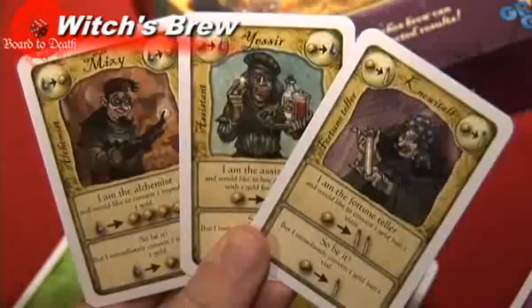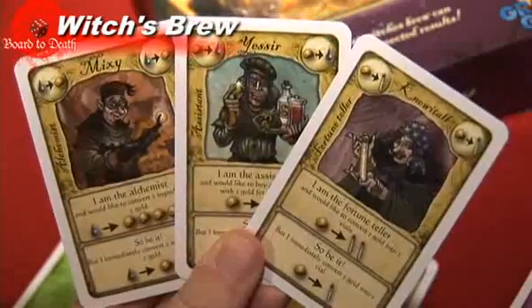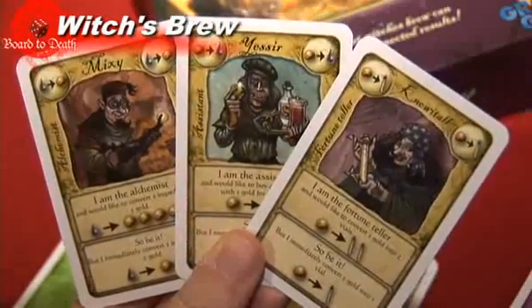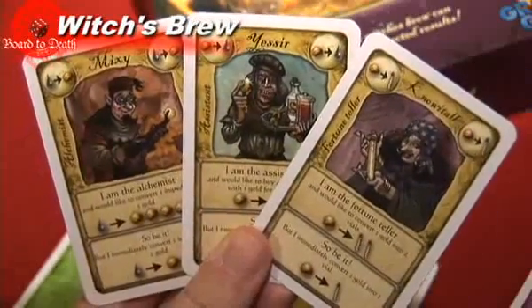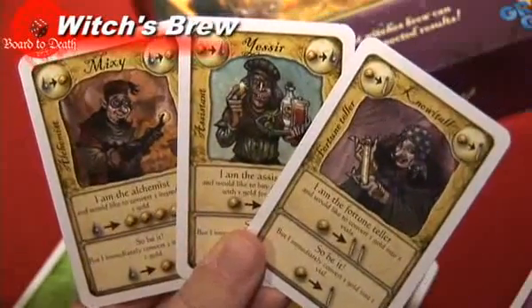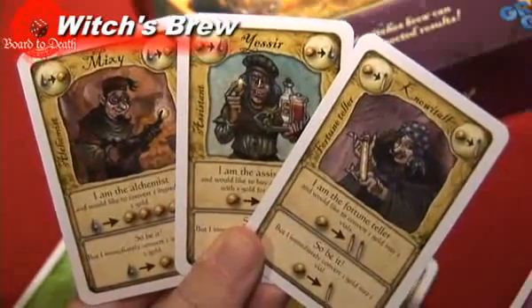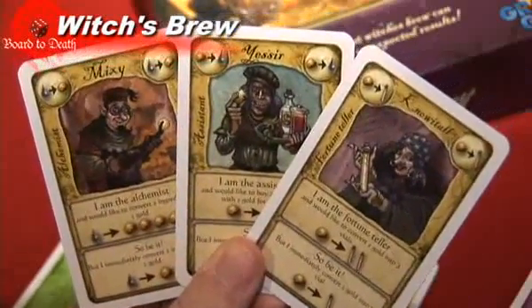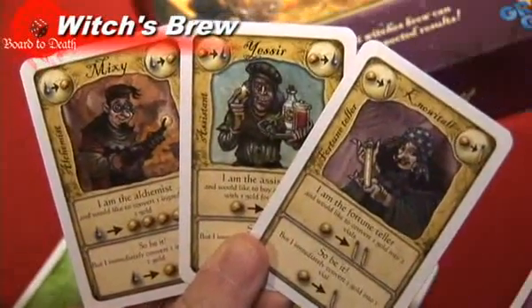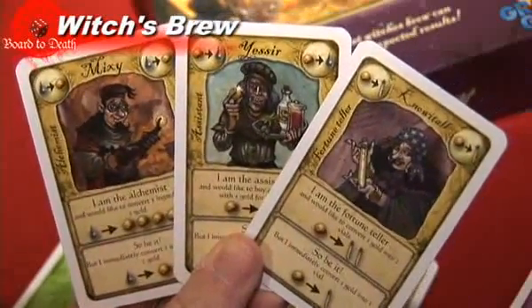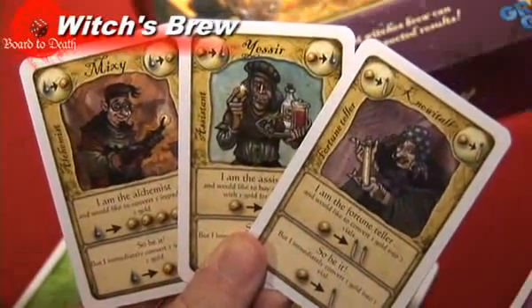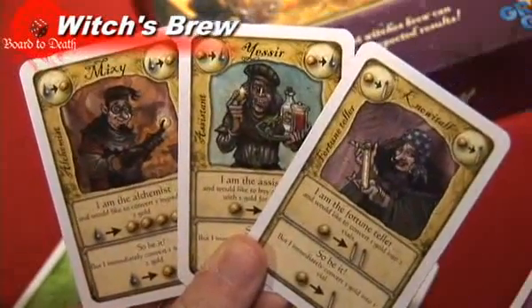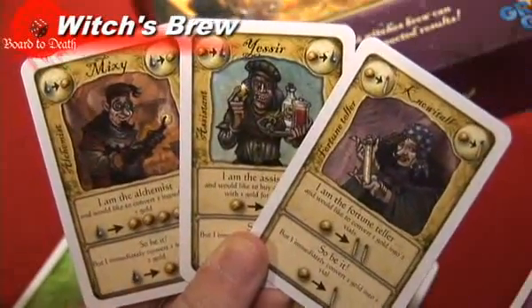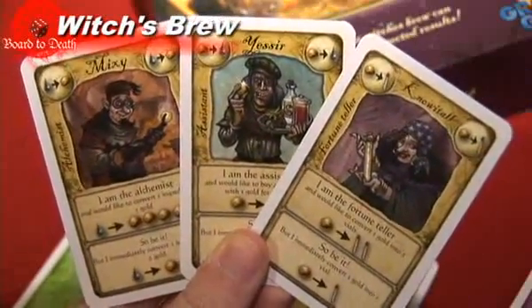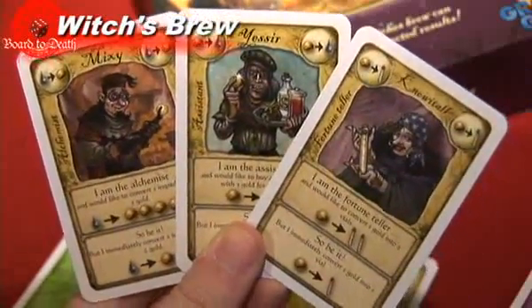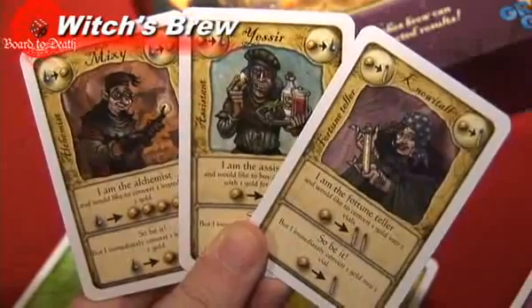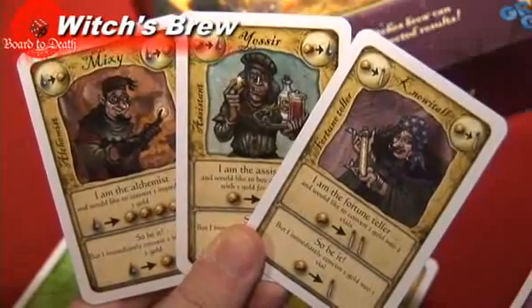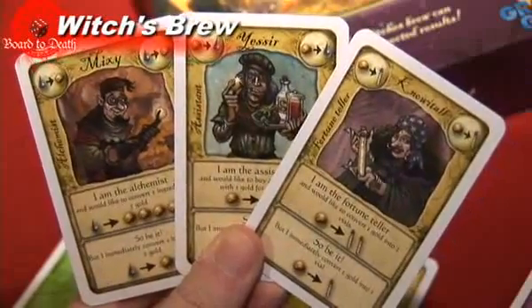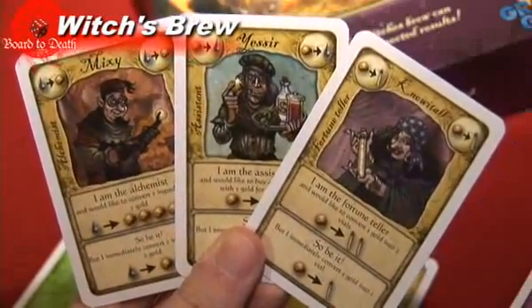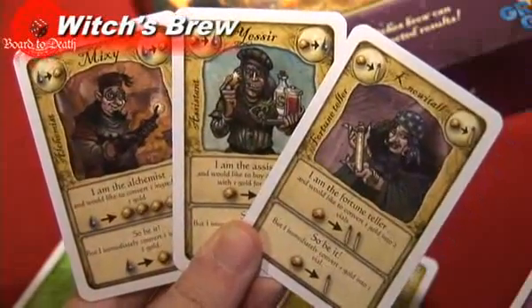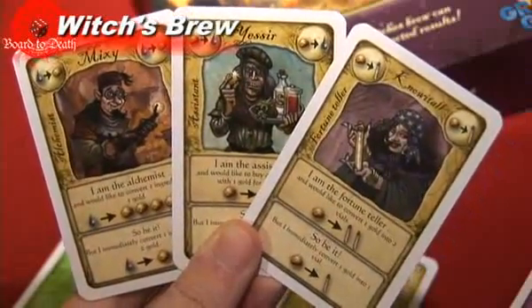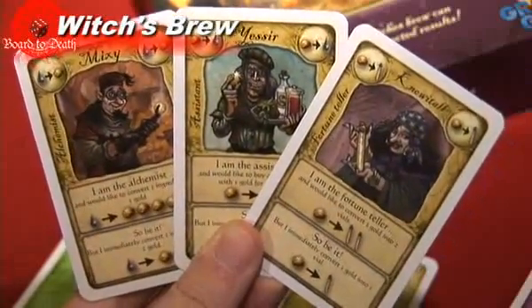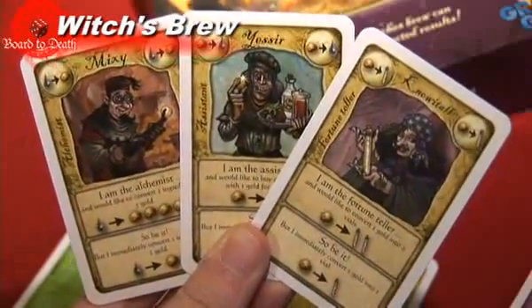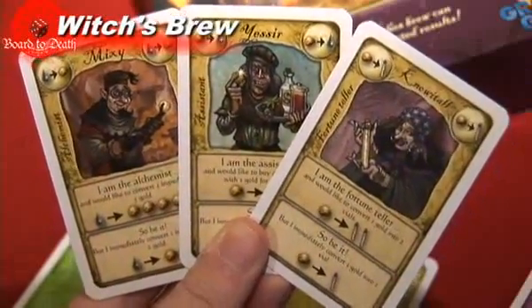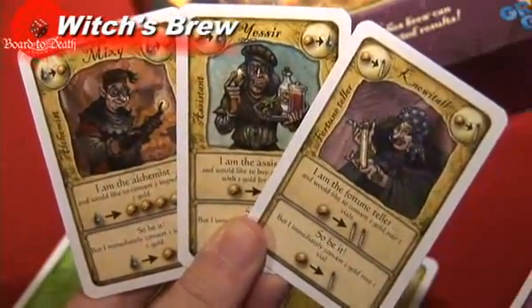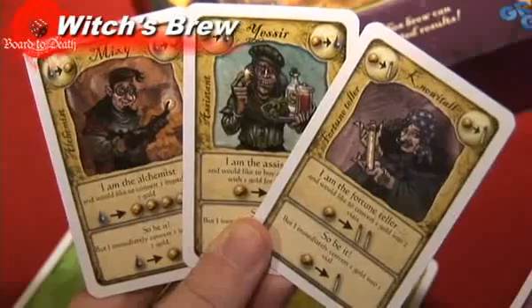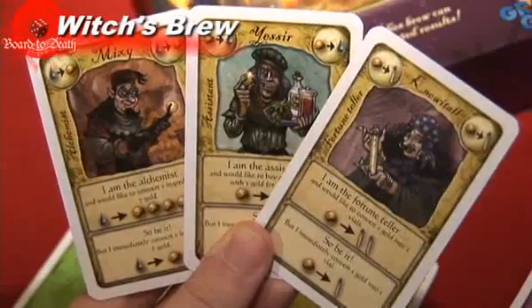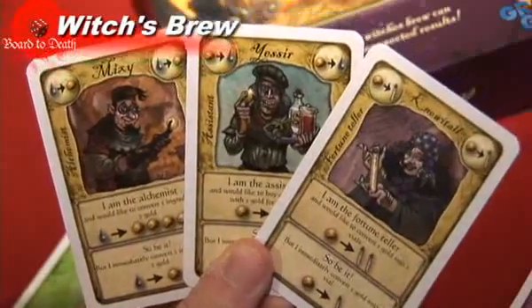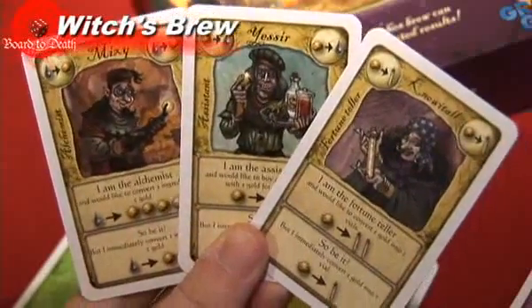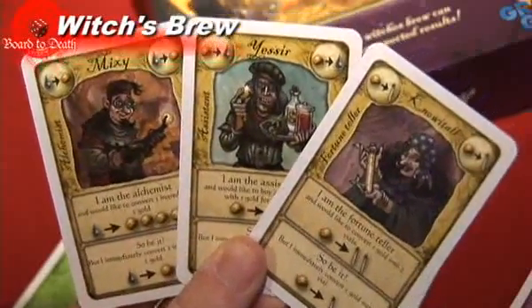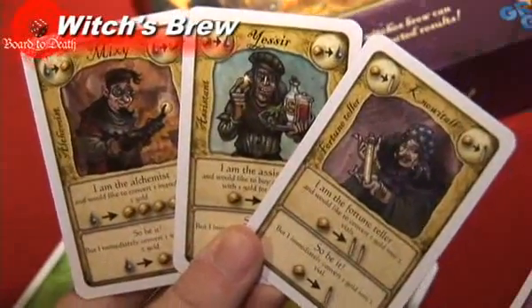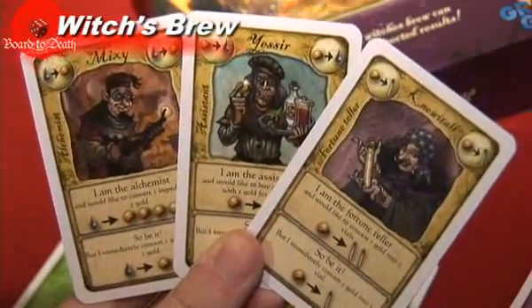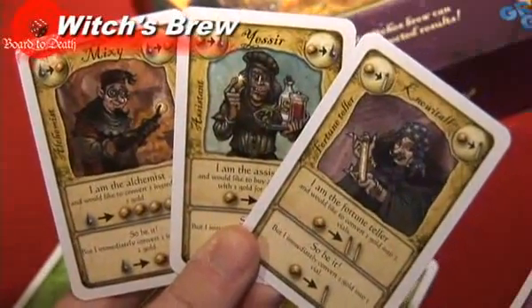Then you have yellow cards. These are used to trade gold for vials, ingredients for gold, or gold for ingredients. They are the Assistant, the Alchemist, and the Fortune Teller.